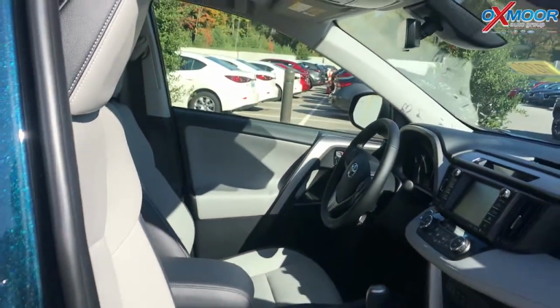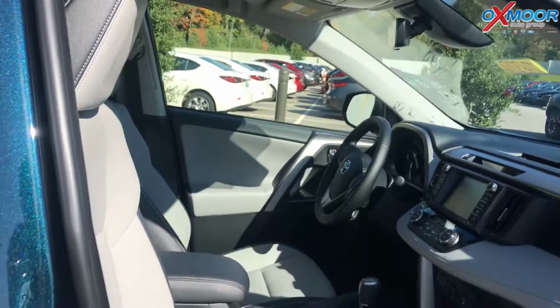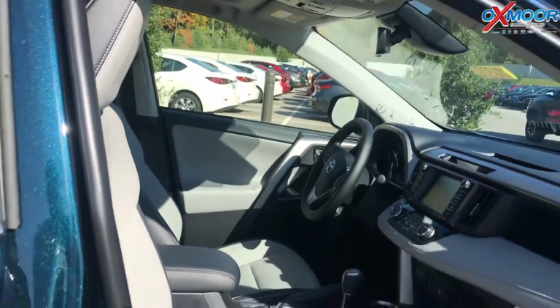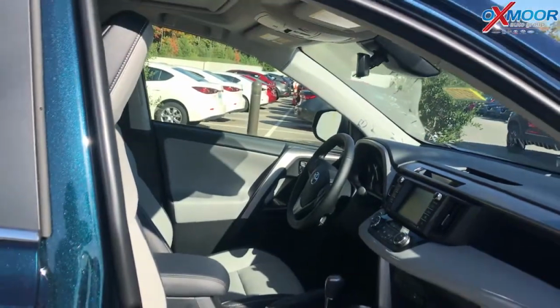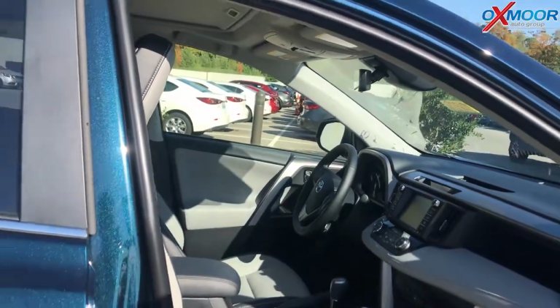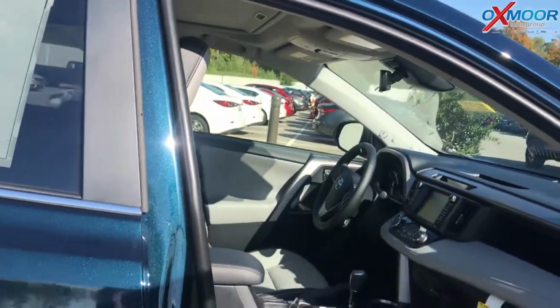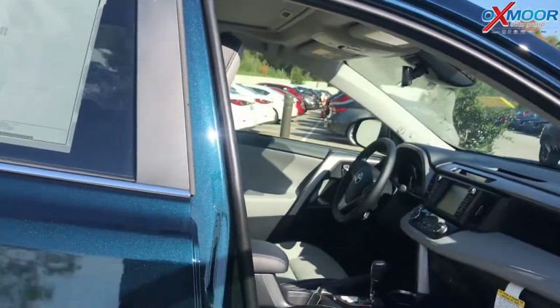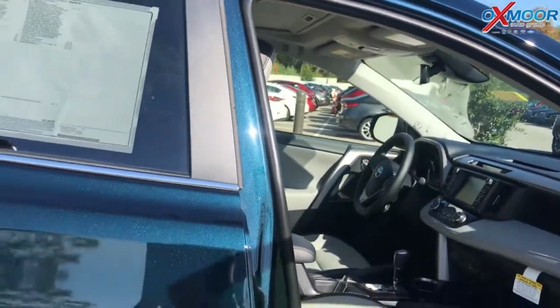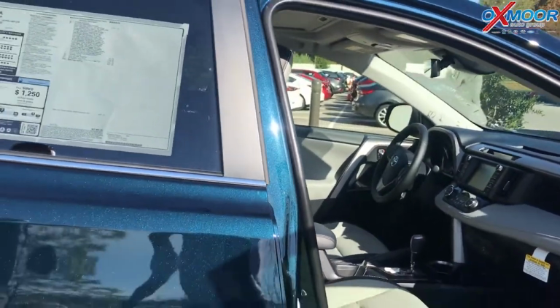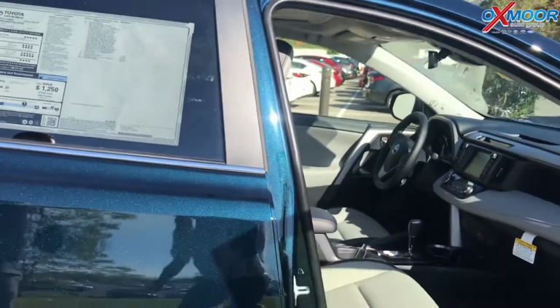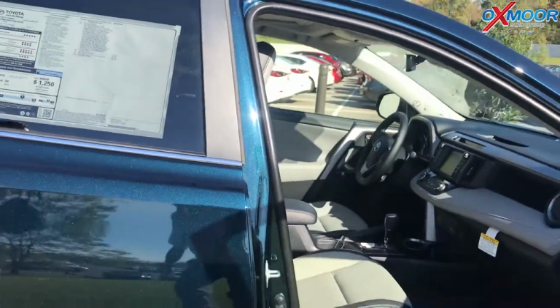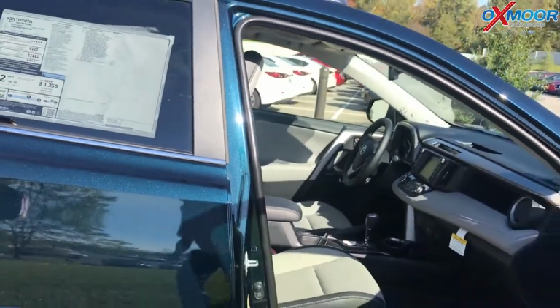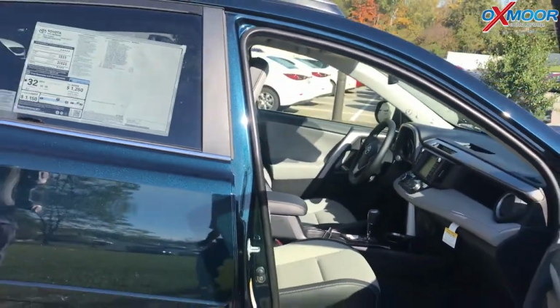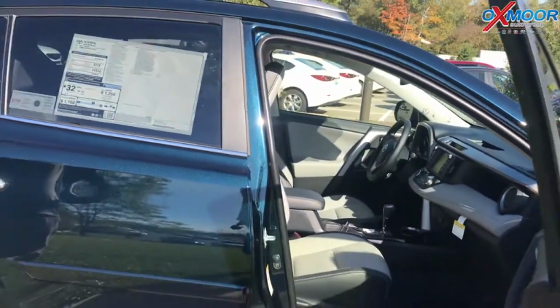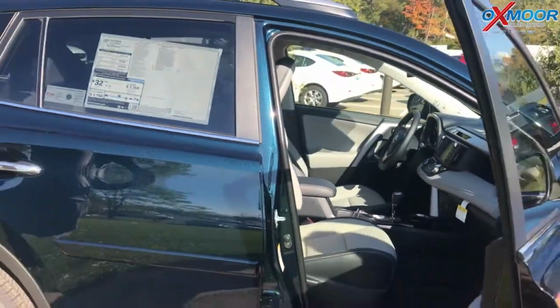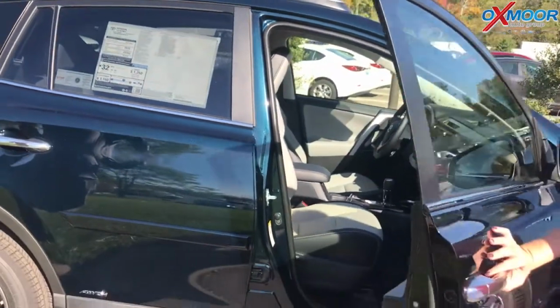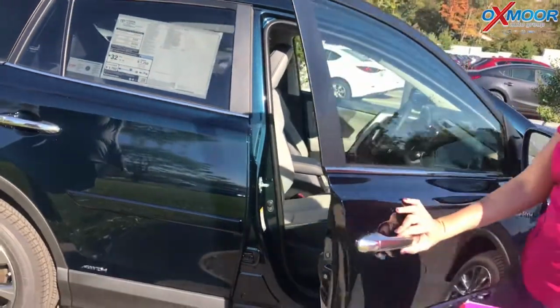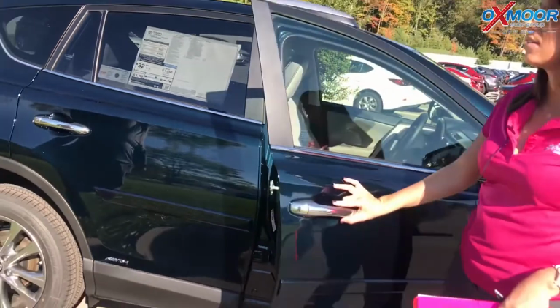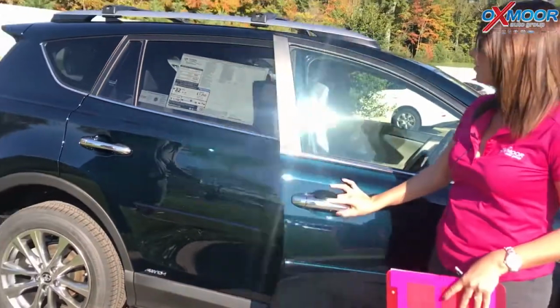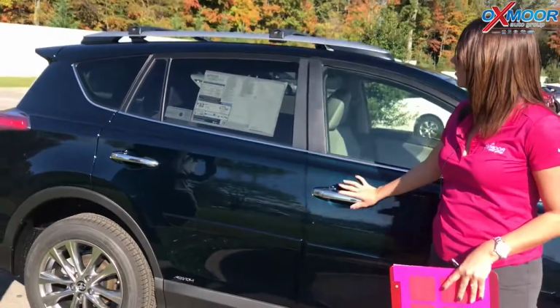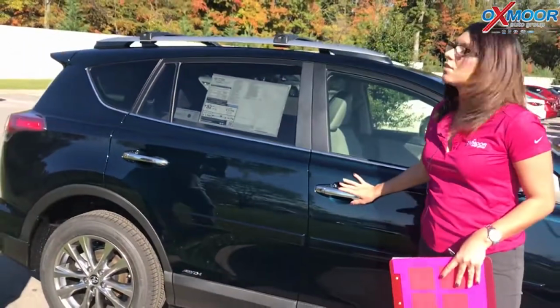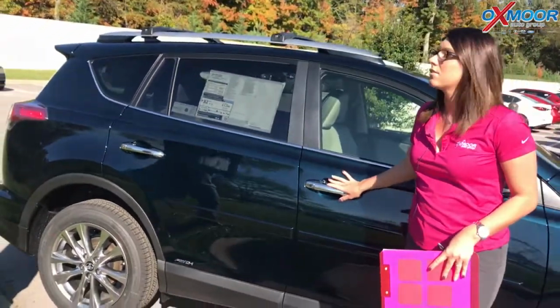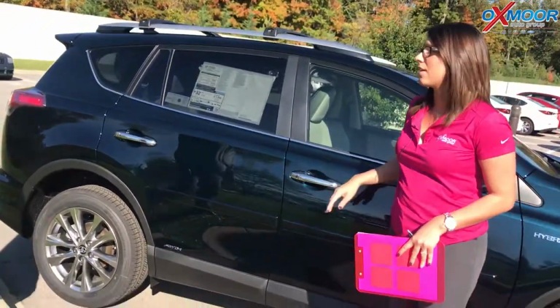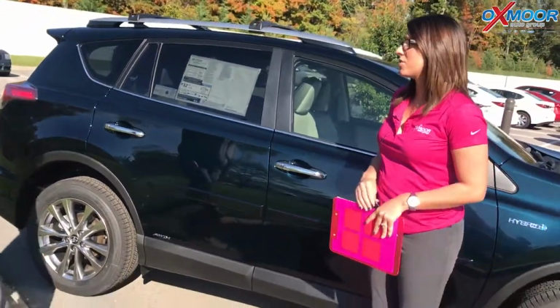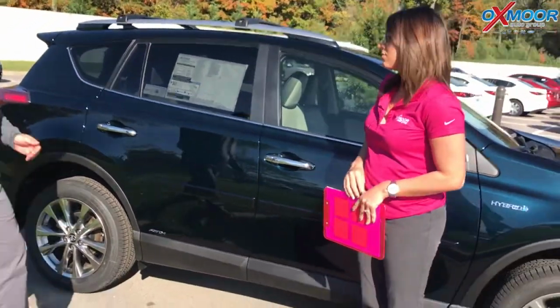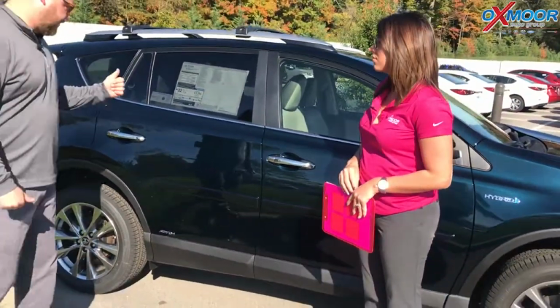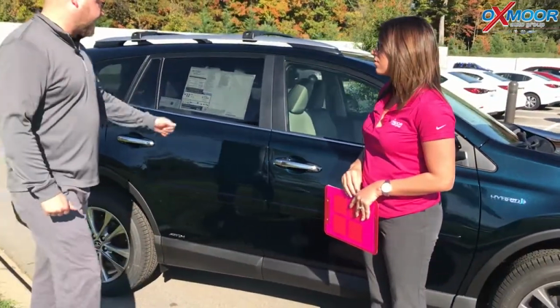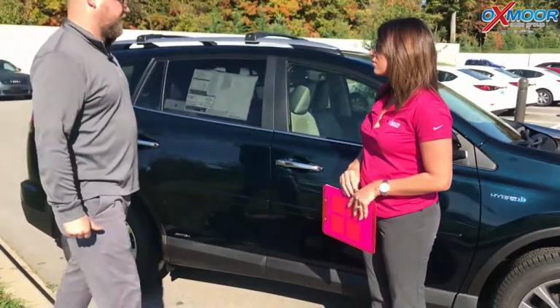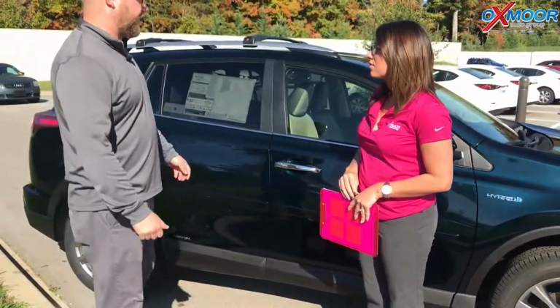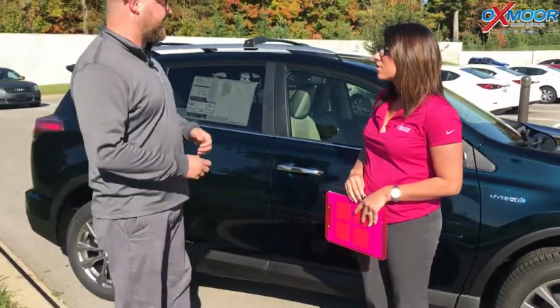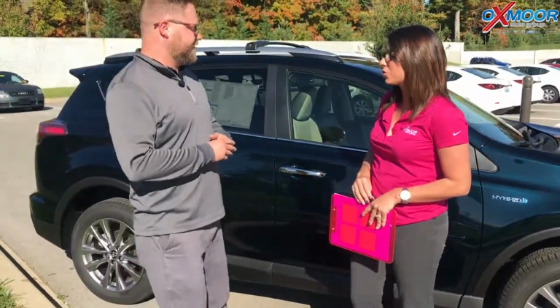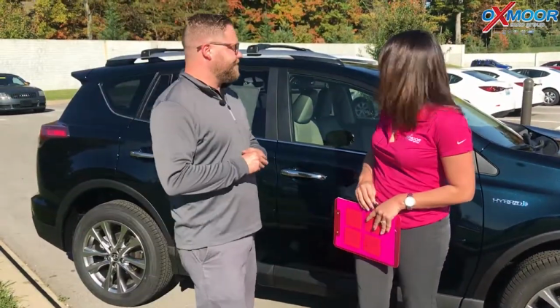And the reason you go into a hybrid is because you get better gas mileage. This gets 32 miles to the gallon combined city and highway, which is awesome for a car this size — you're talking Corolla numbers. So these are fantastic, I'm a big fan of these. That's really good.